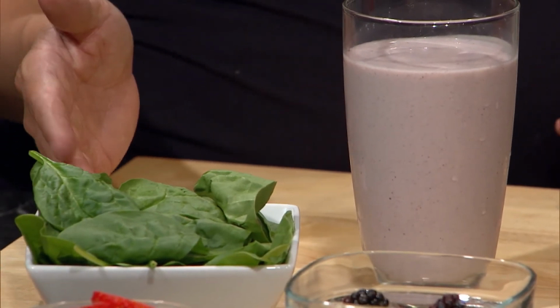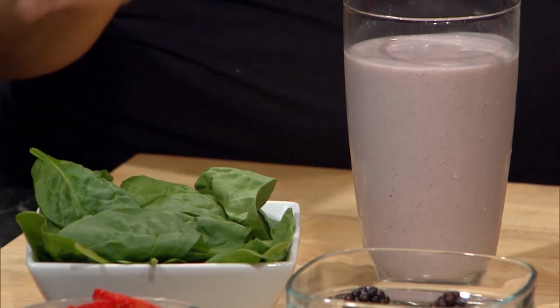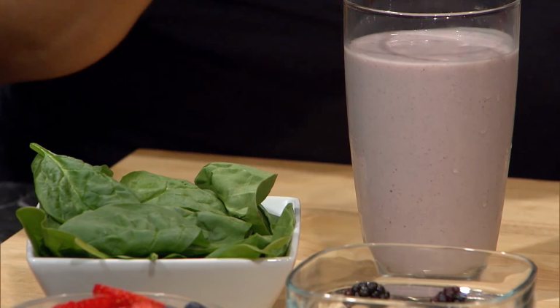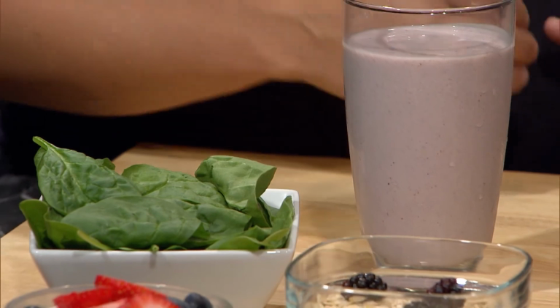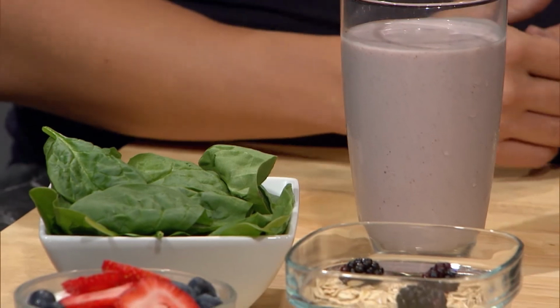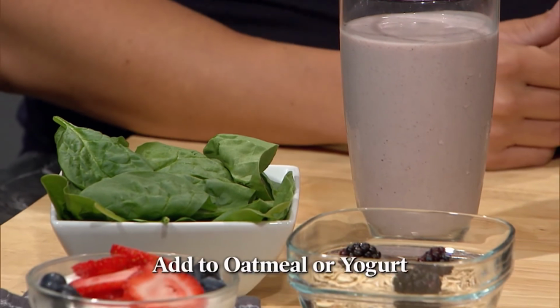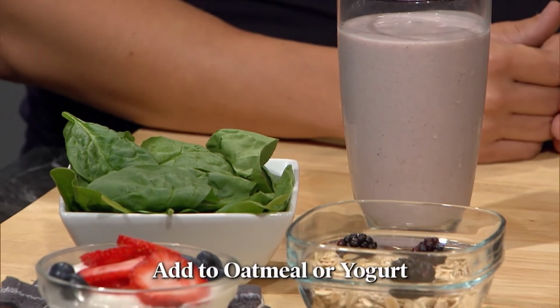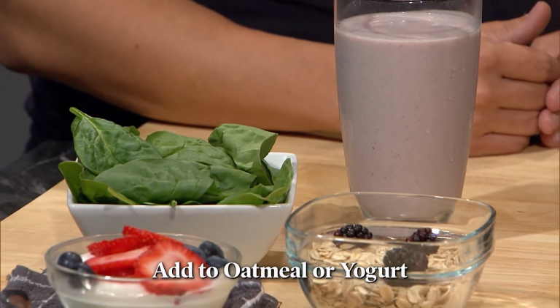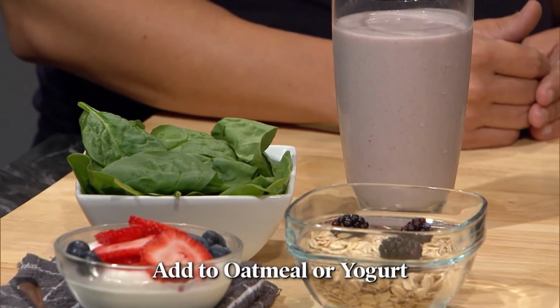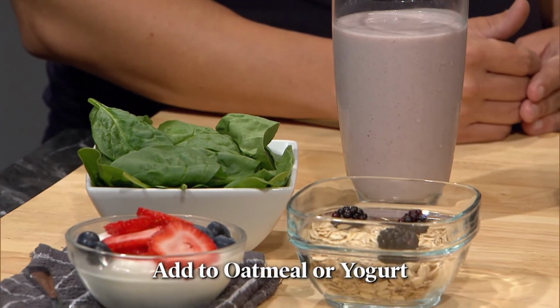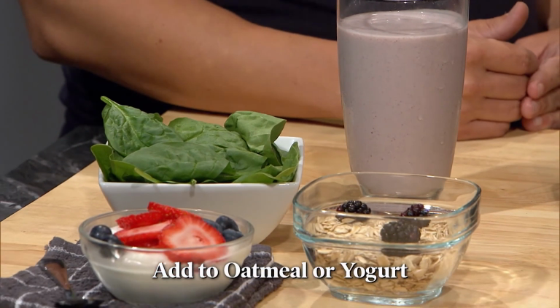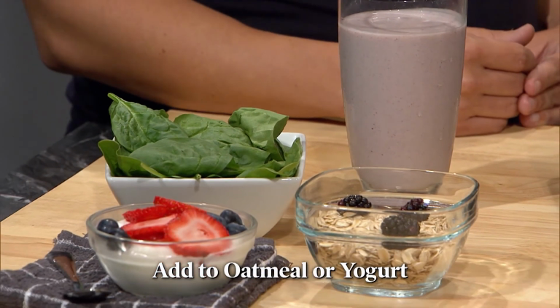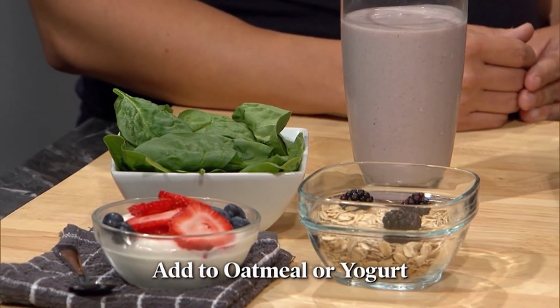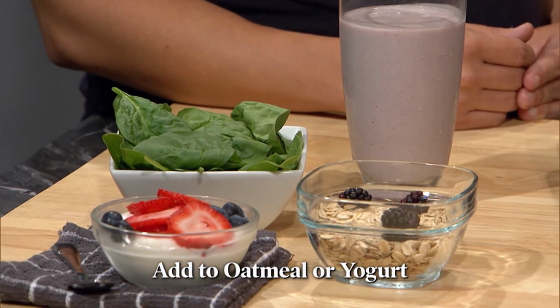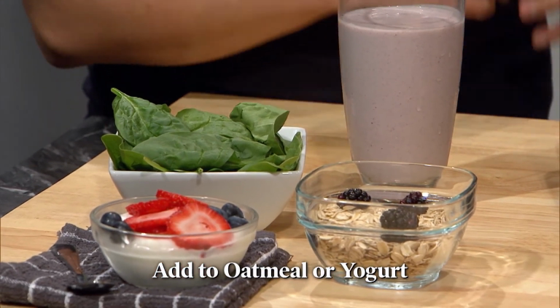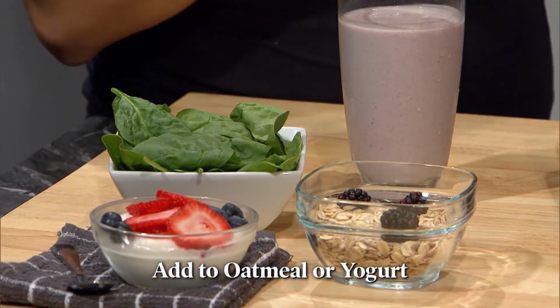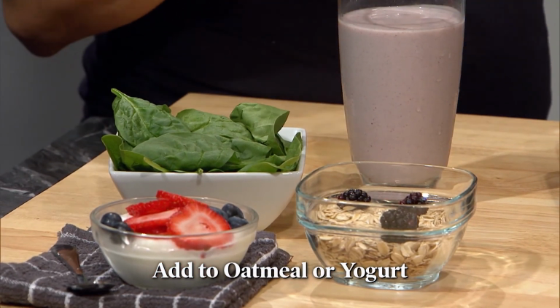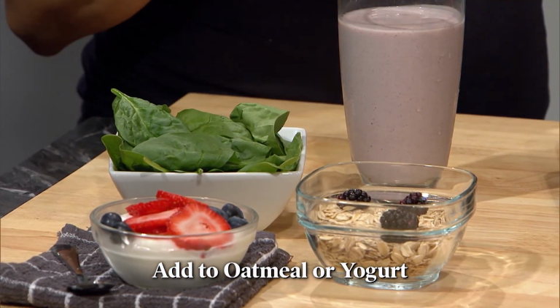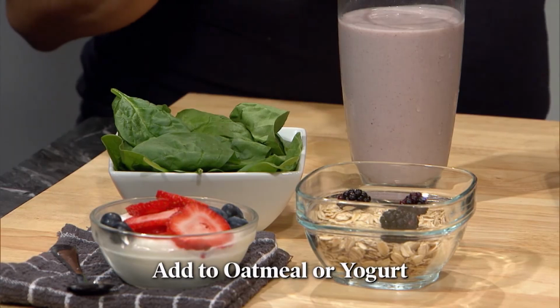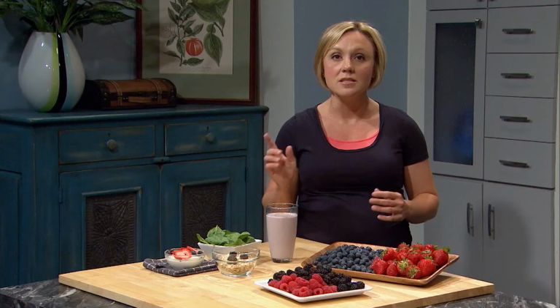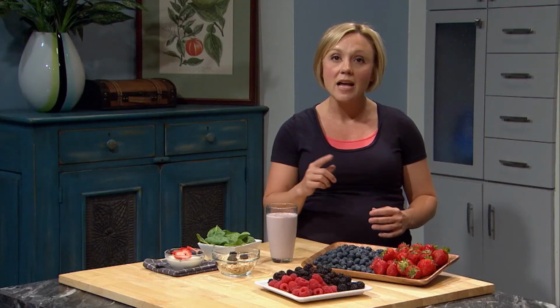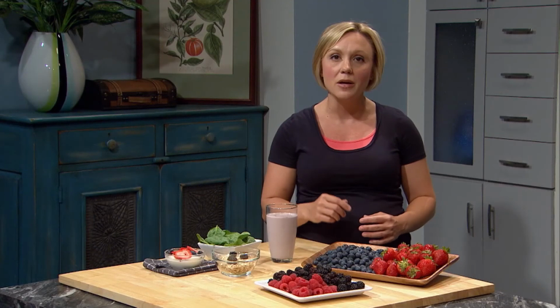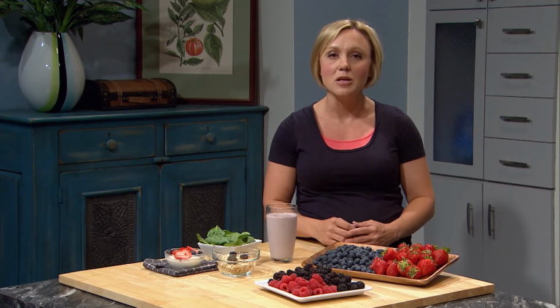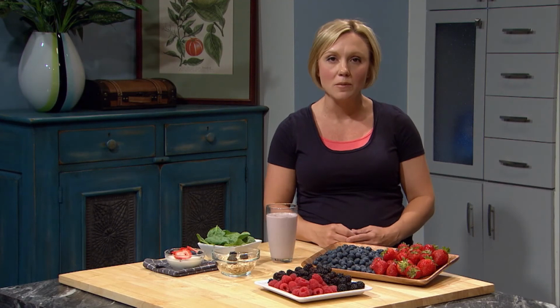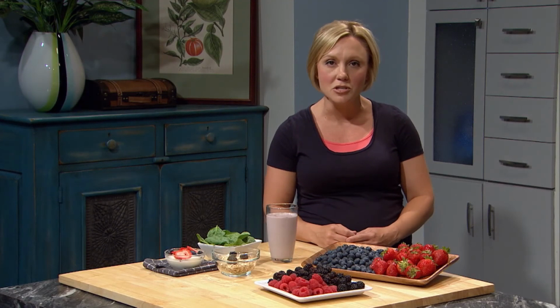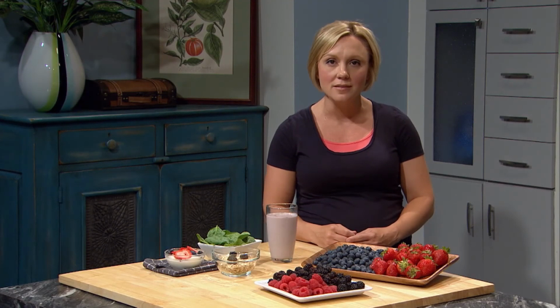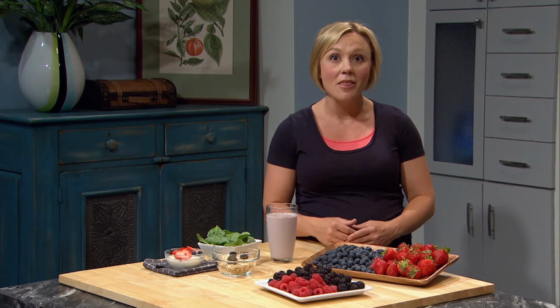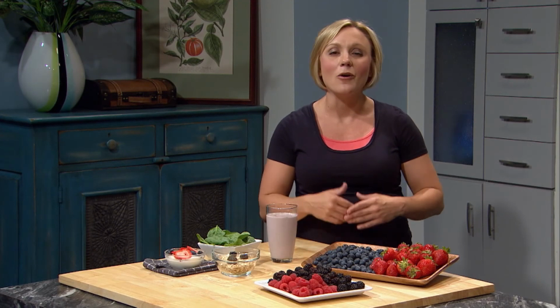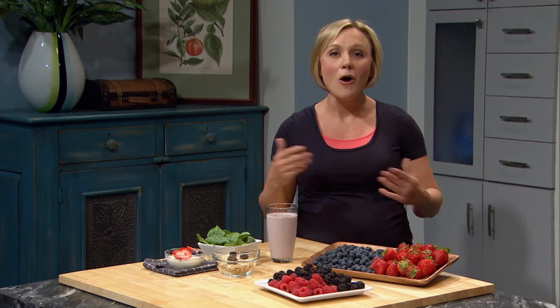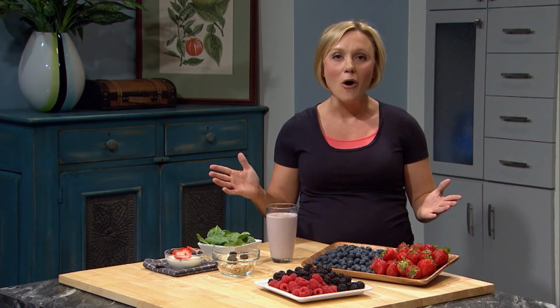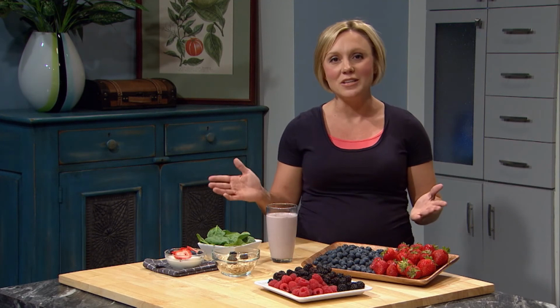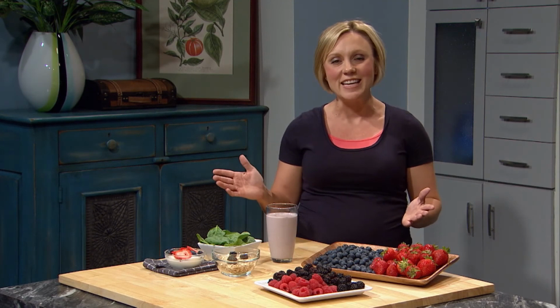Mix some berries into your oatmeal in the mornings or even your afternoon yogurt. Whether they're fresh or frozen, snag some berries and start munching. They are all fit to eat.